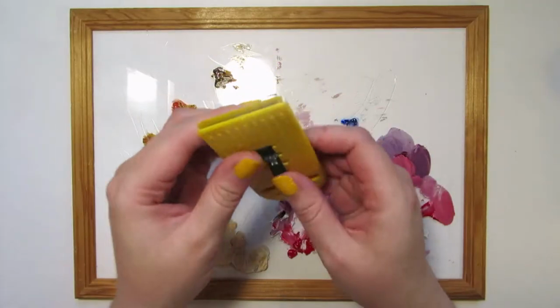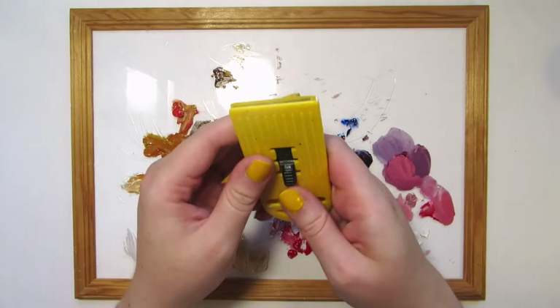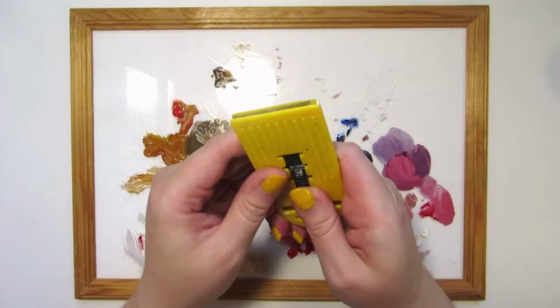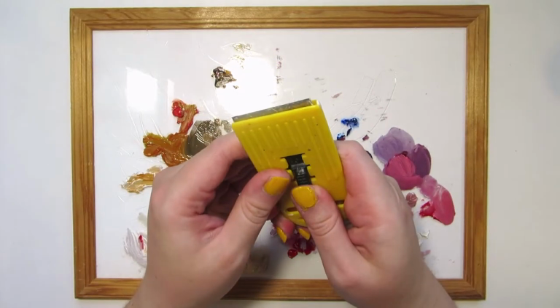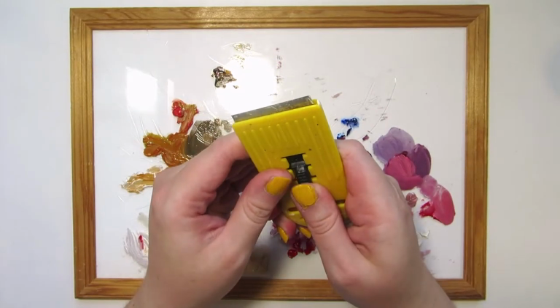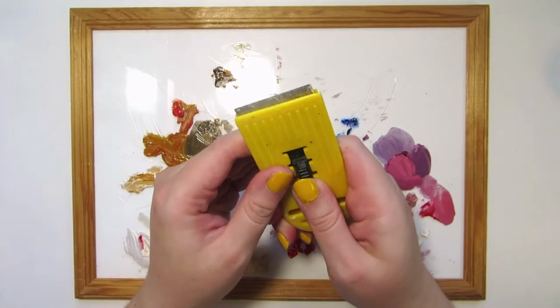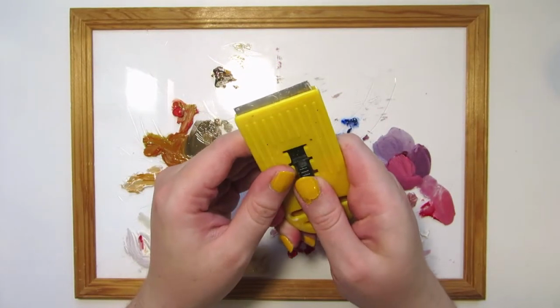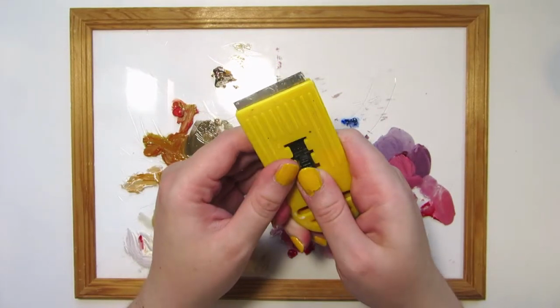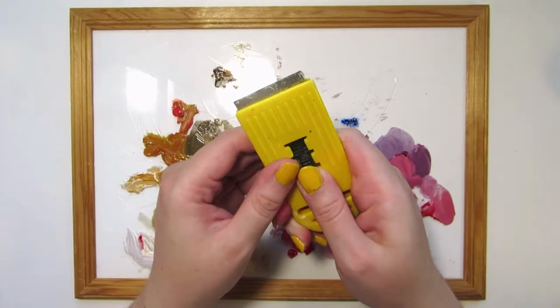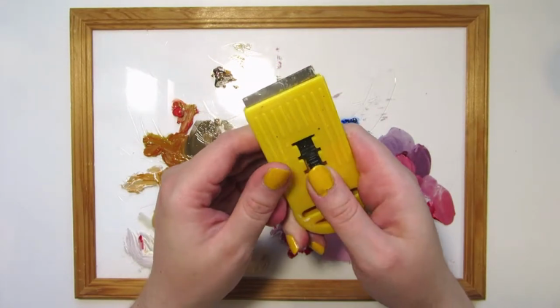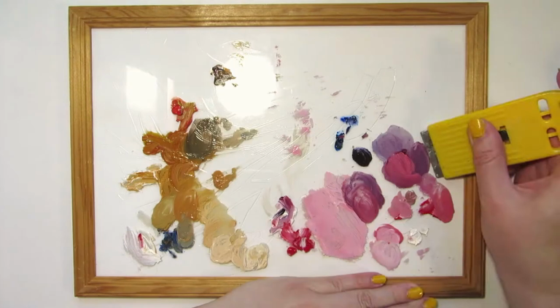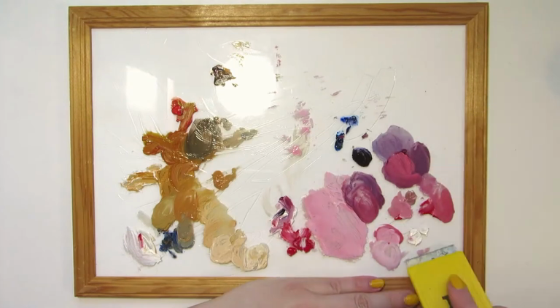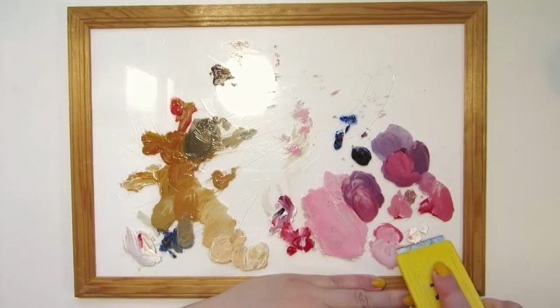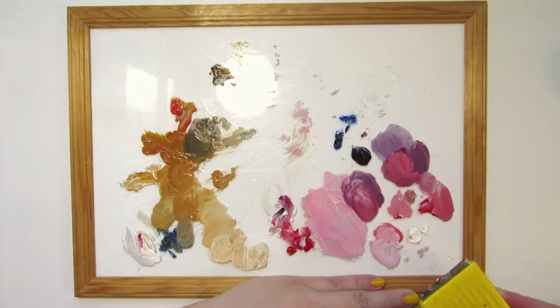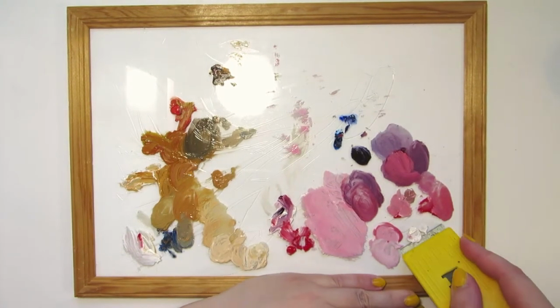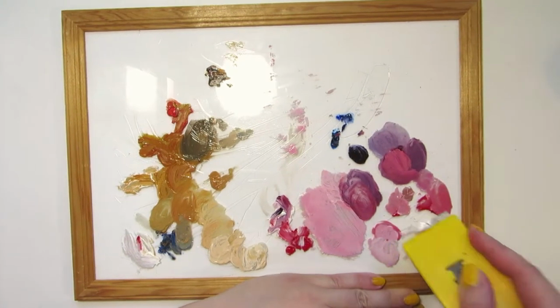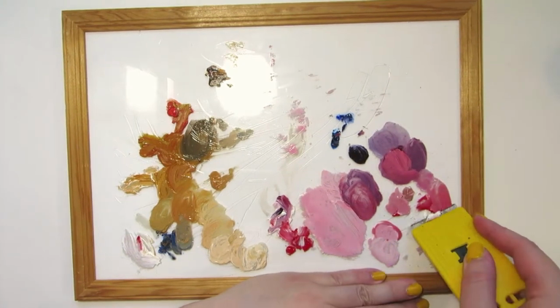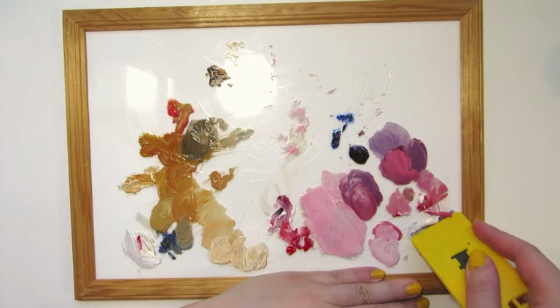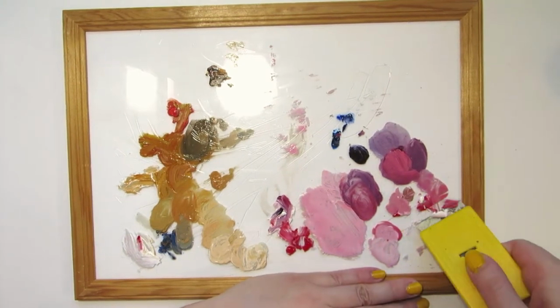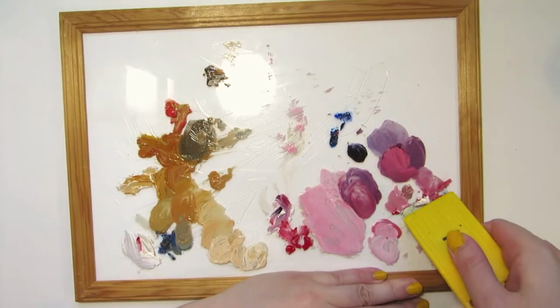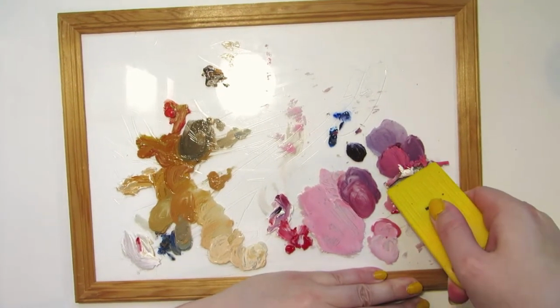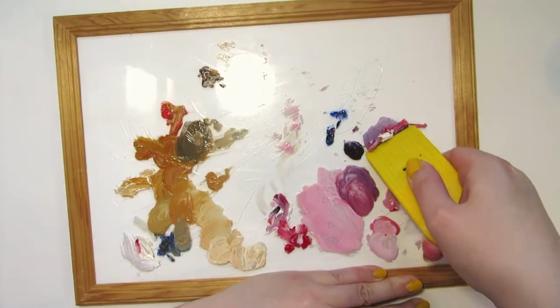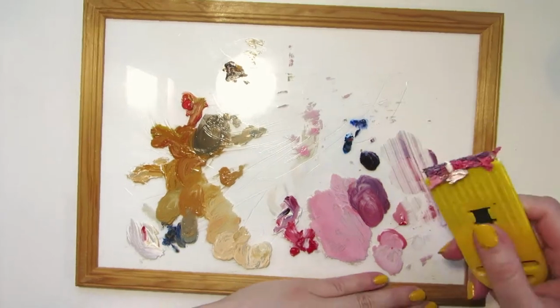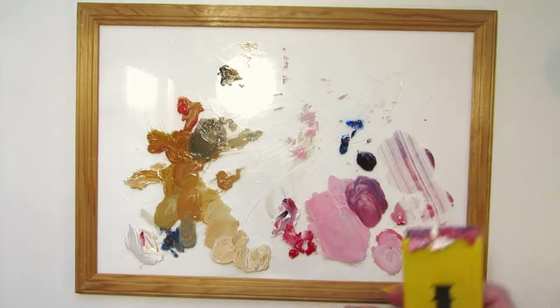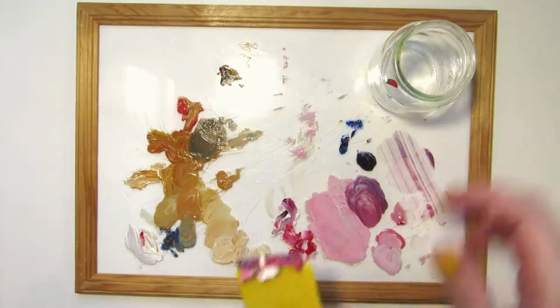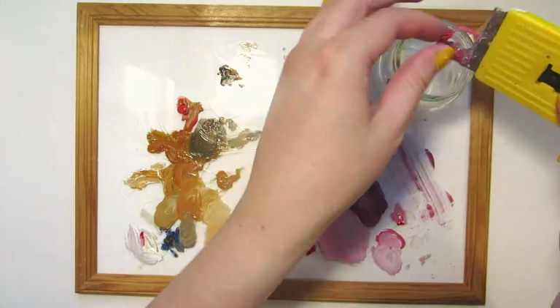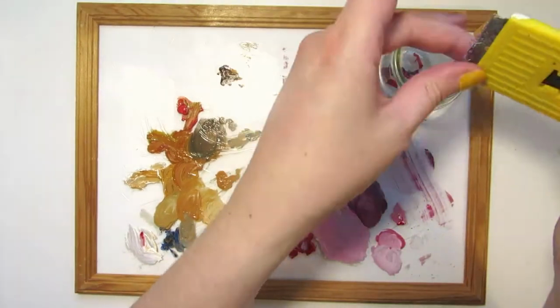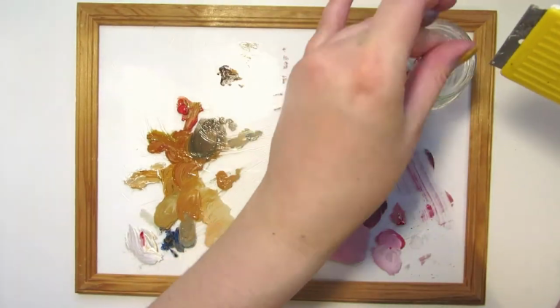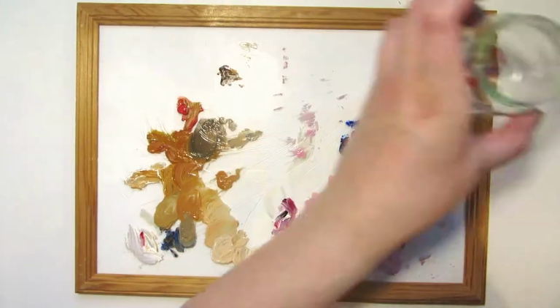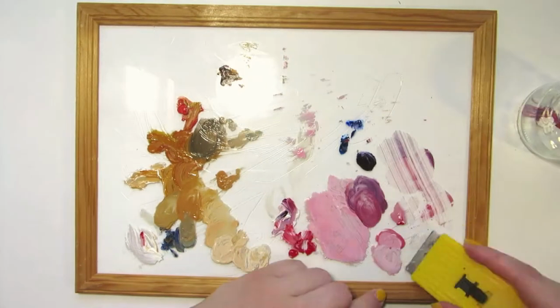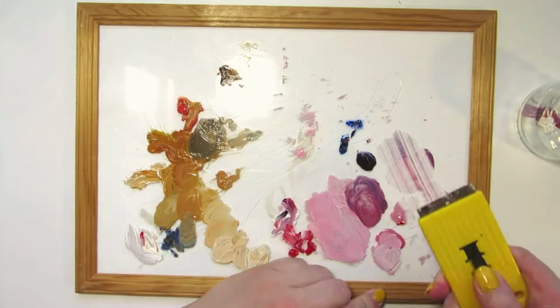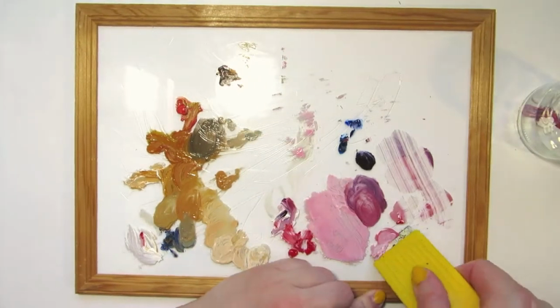I used a scraper that's meant for glass ceramic stoves to scrape off the dry paint. It came off pretty easily. I collected the dried paint in a glass jar and I'll figure out what to do with it later.